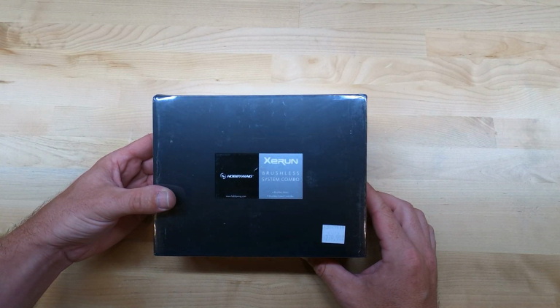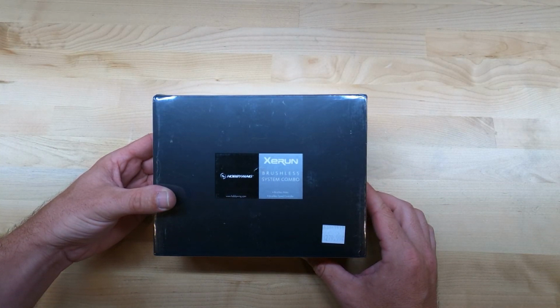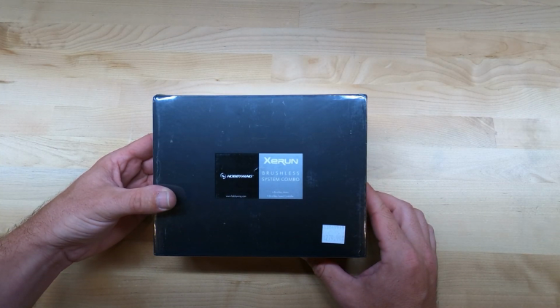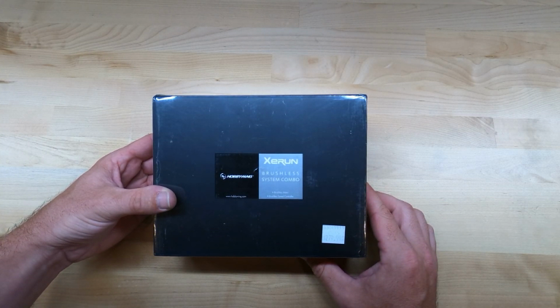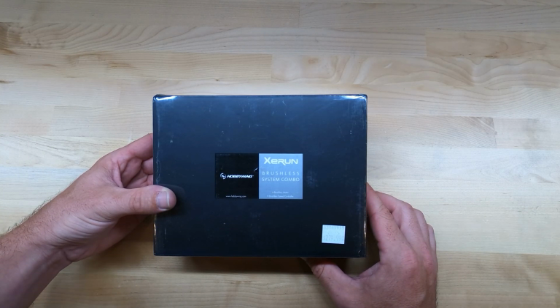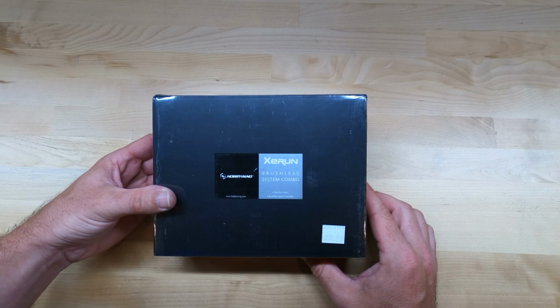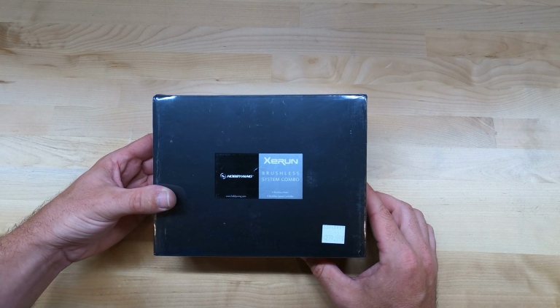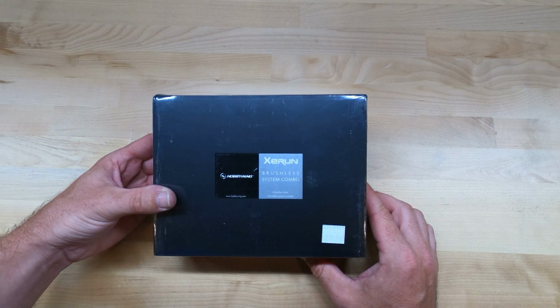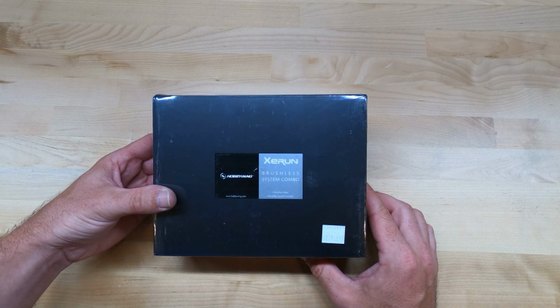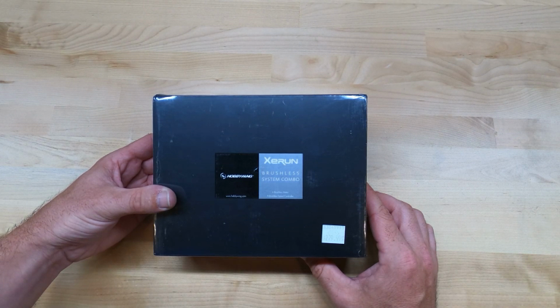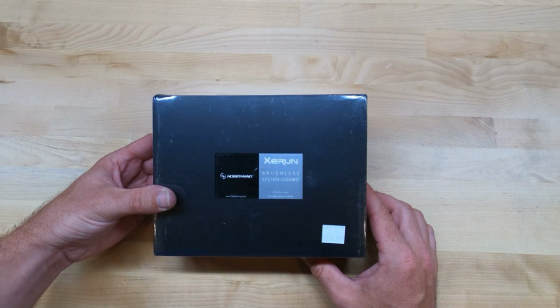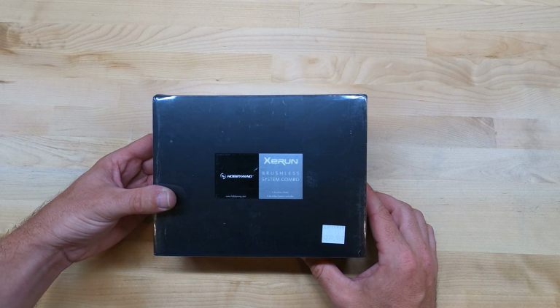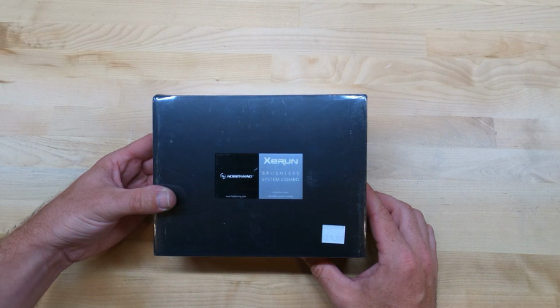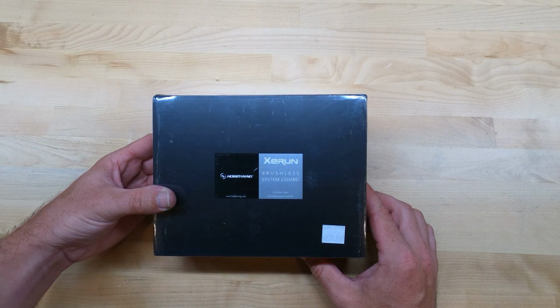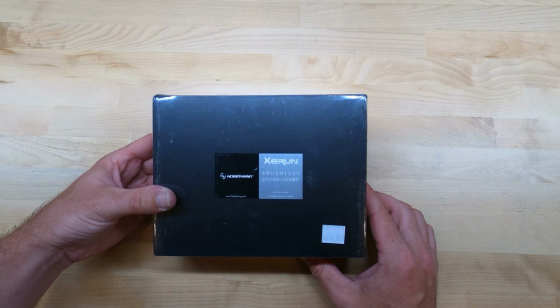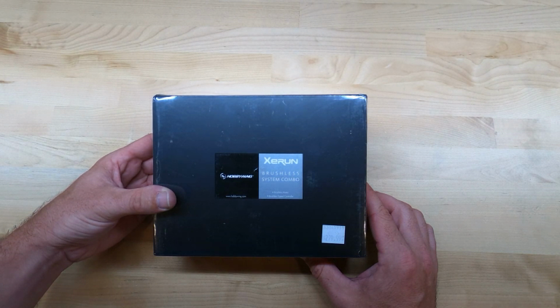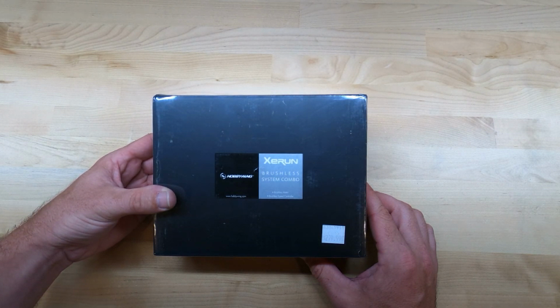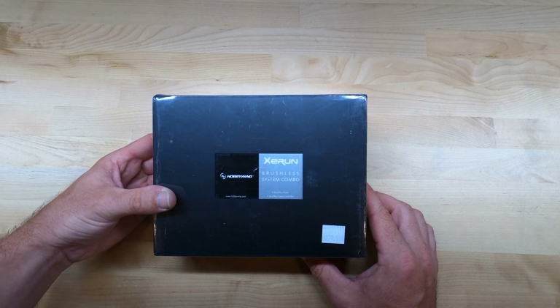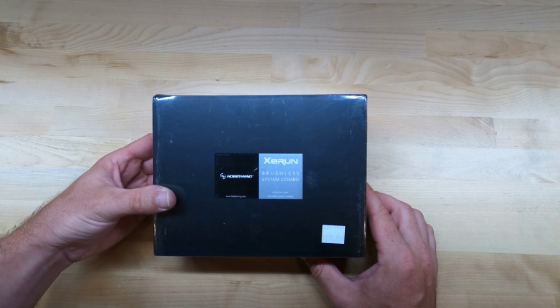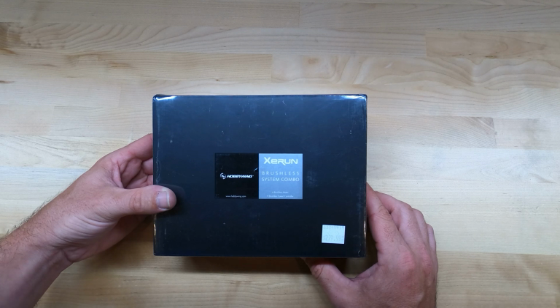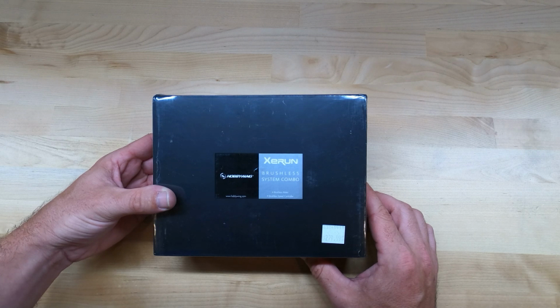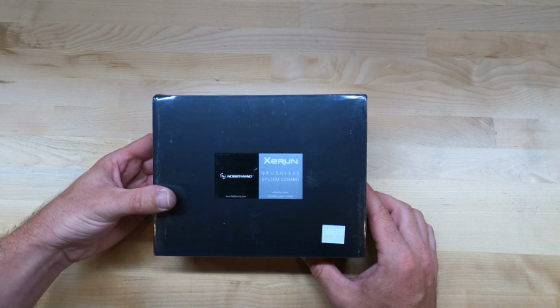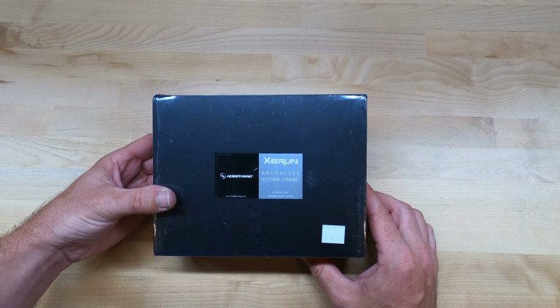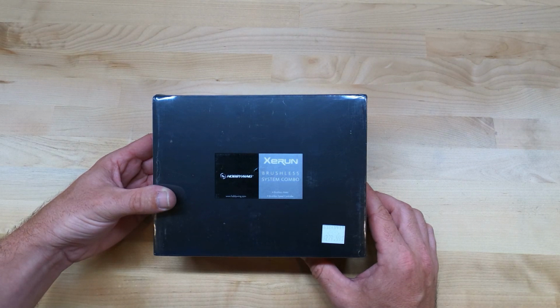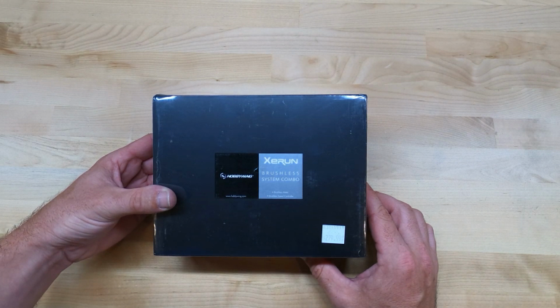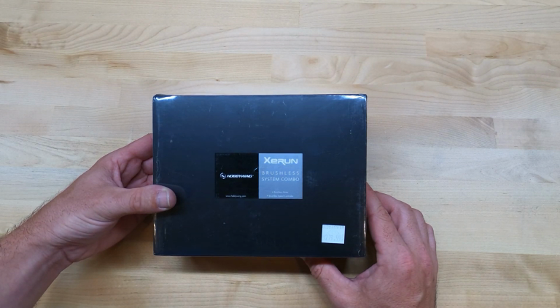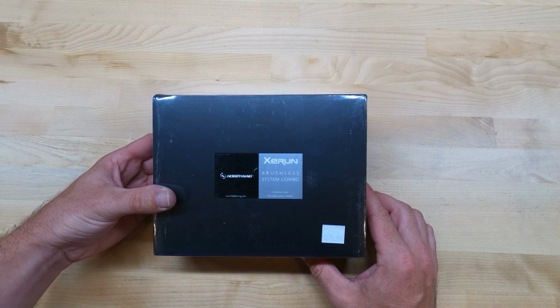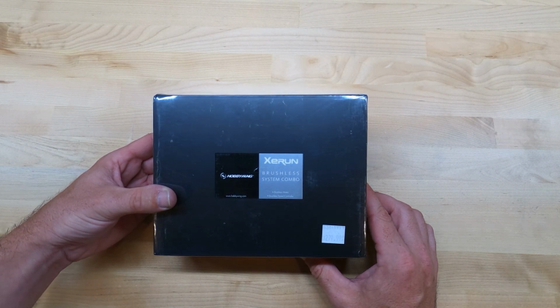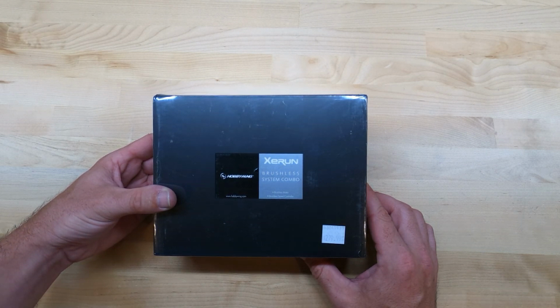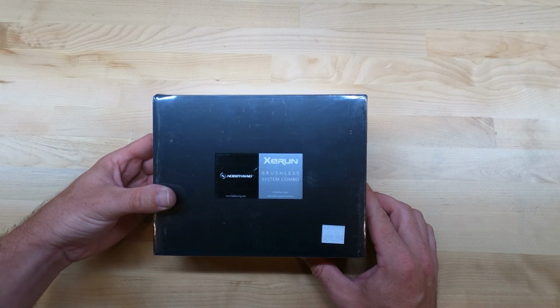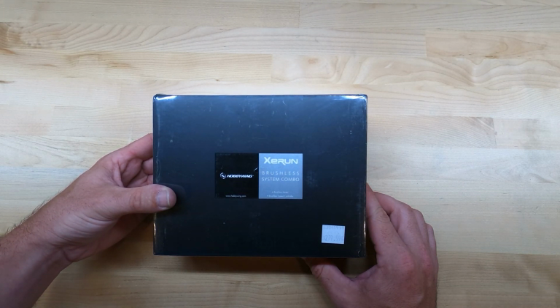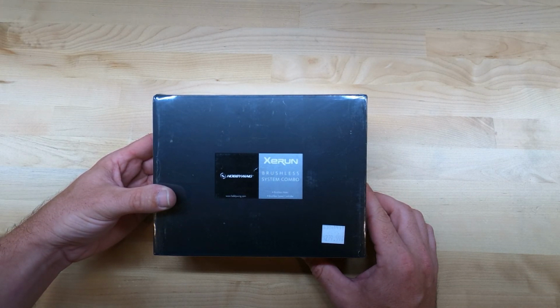We're going to do an unboxing here of Hobbywing's Z-Run Brushless System Combo. This is the XR8 Plus ESC alongside the 1900 kV brushless motor.